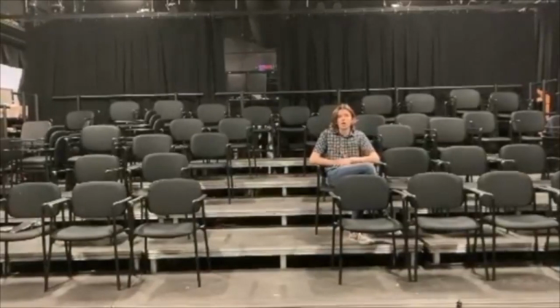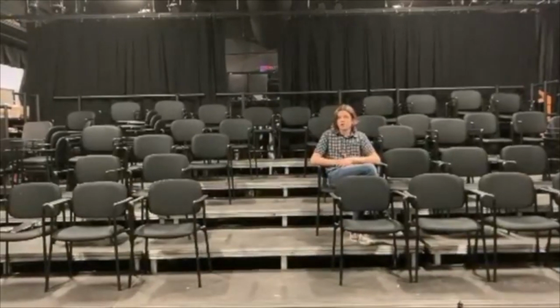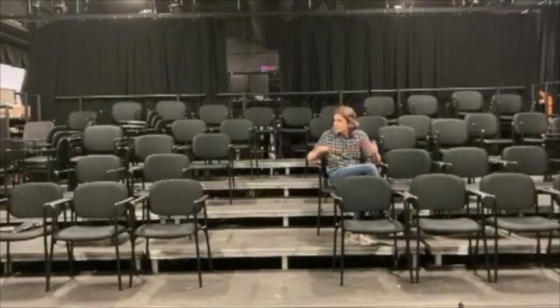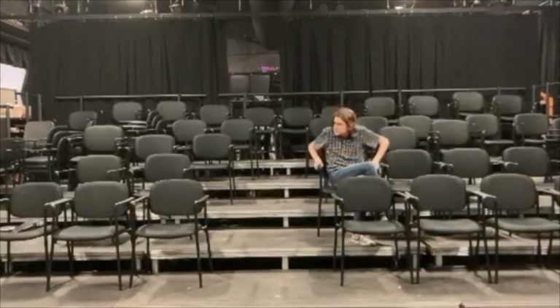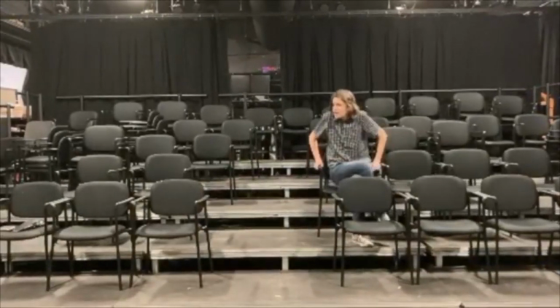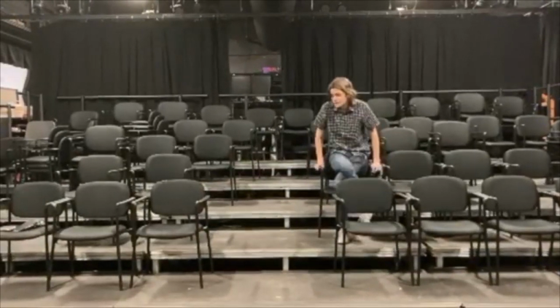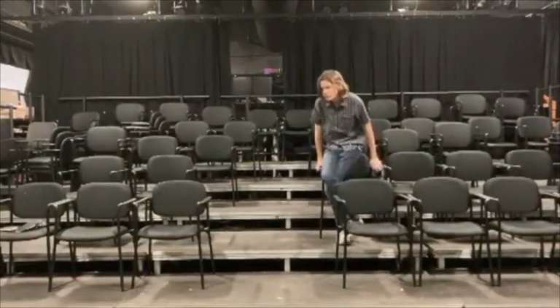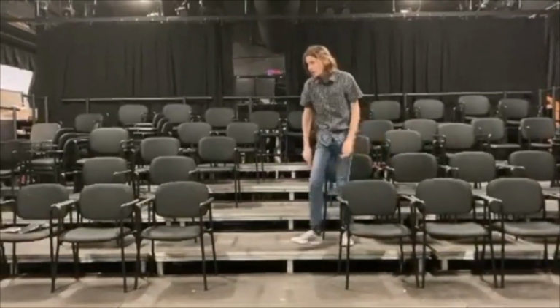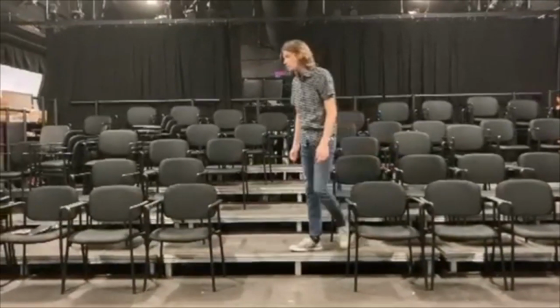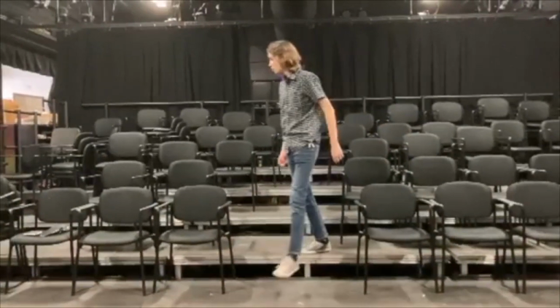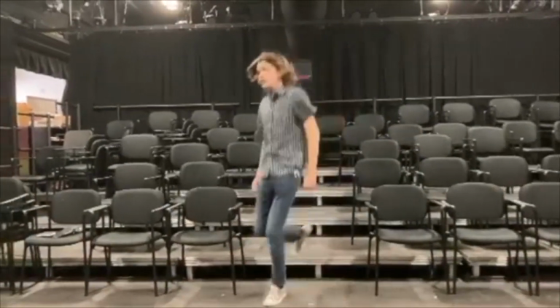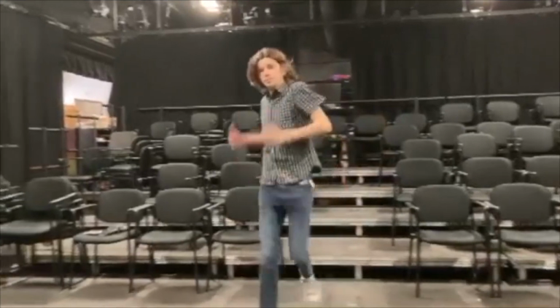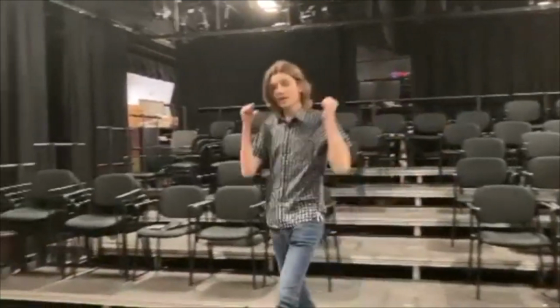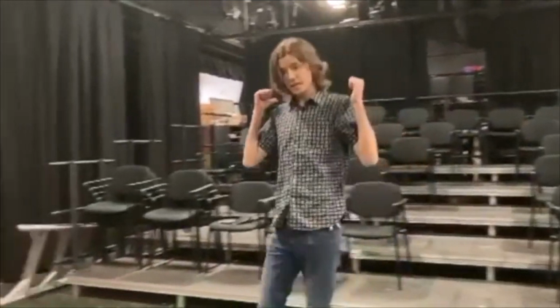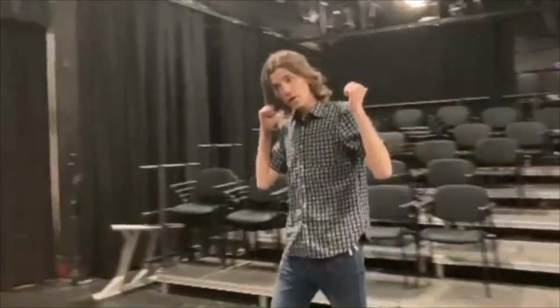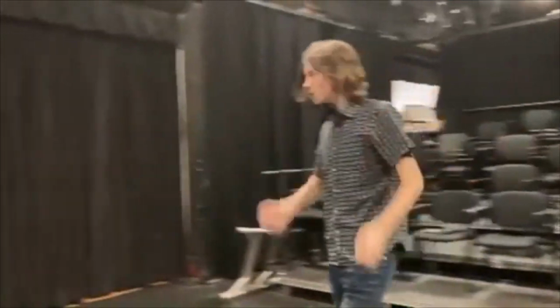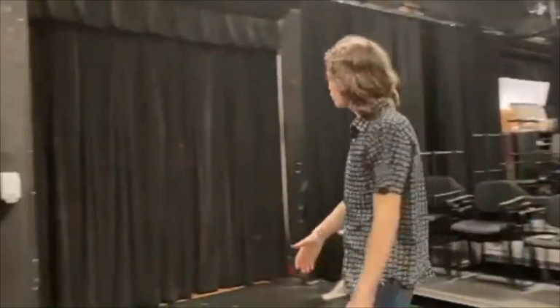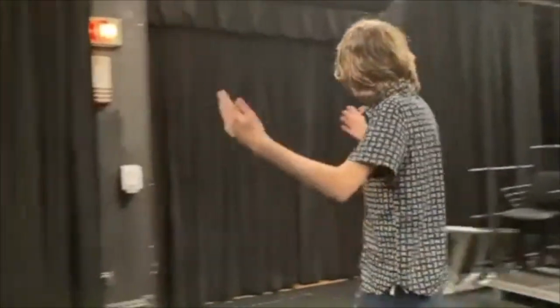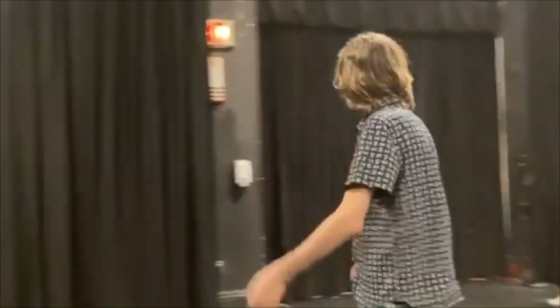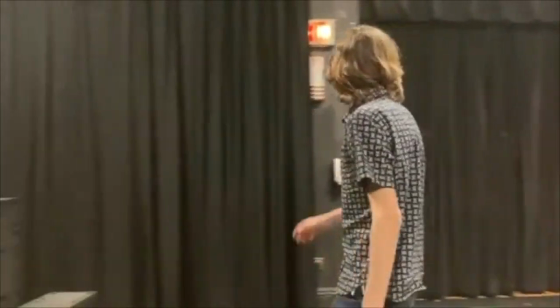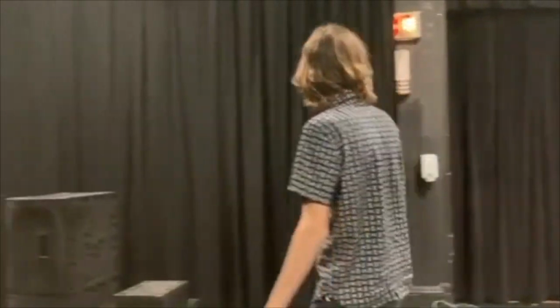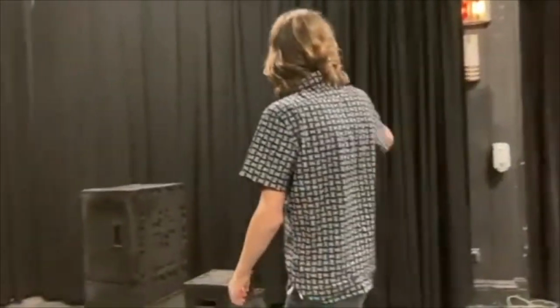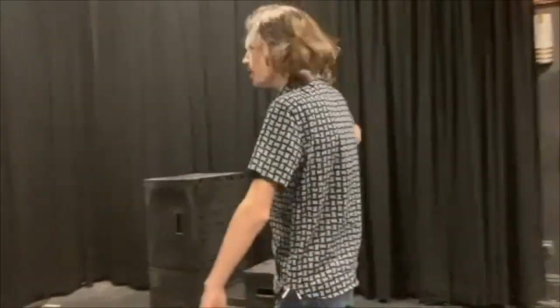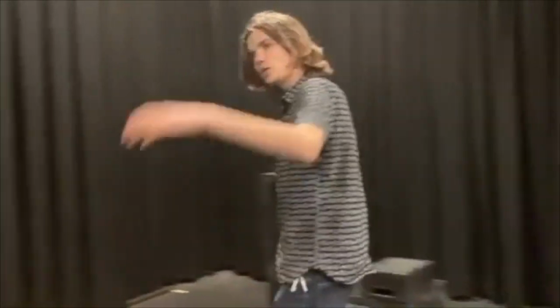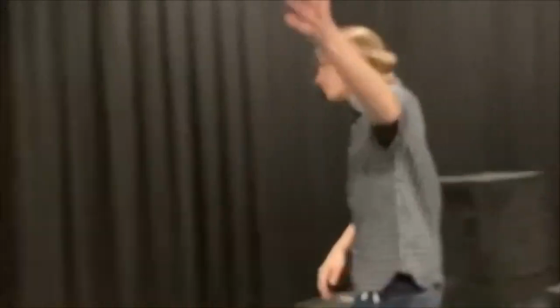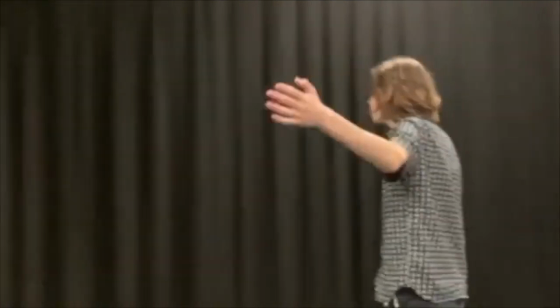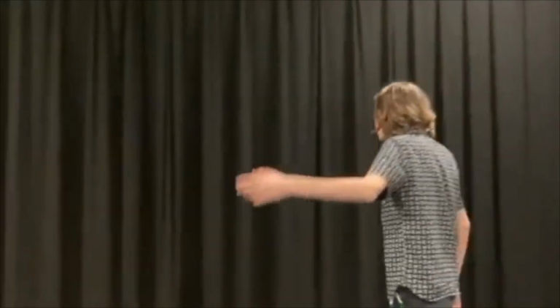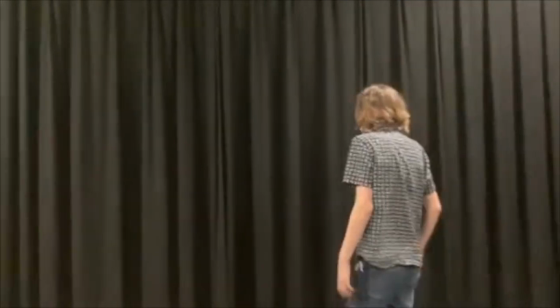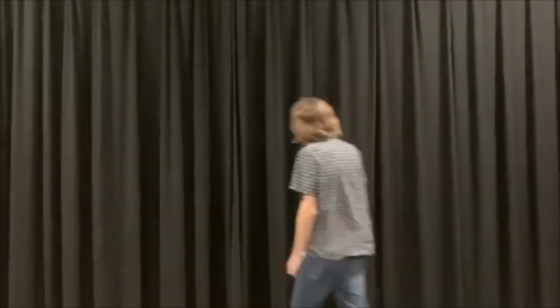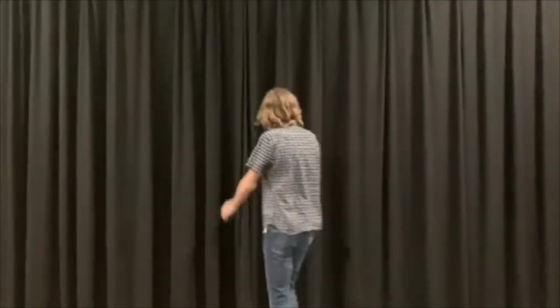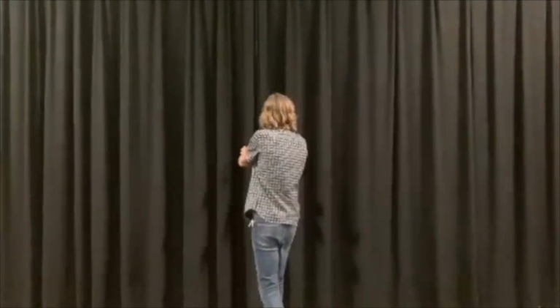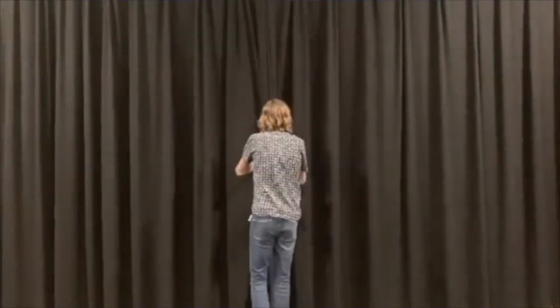As you can see, I'm sitting here in the audience, but really that seating area can go pretty much anywhere. It can go over here, over there, even over here.